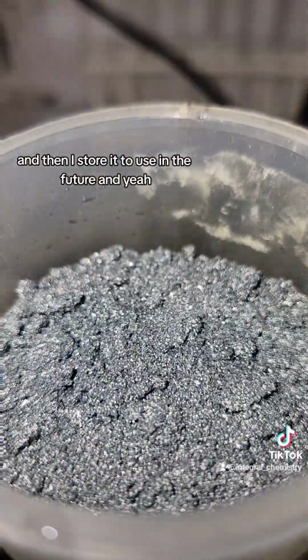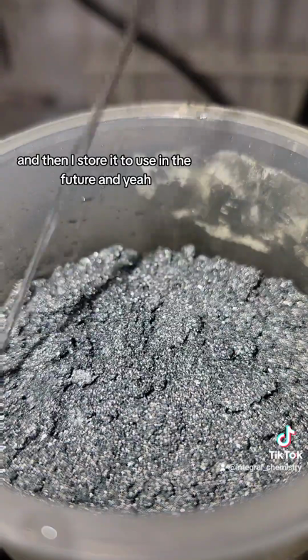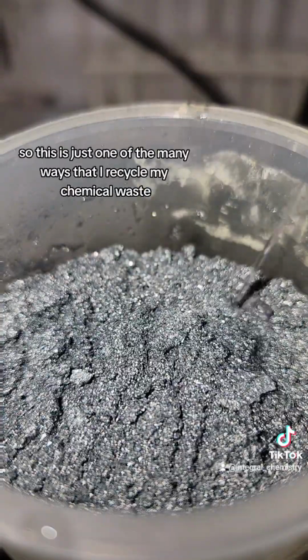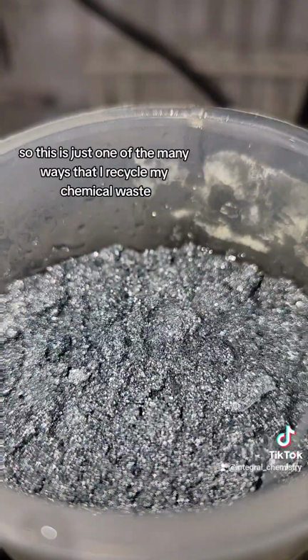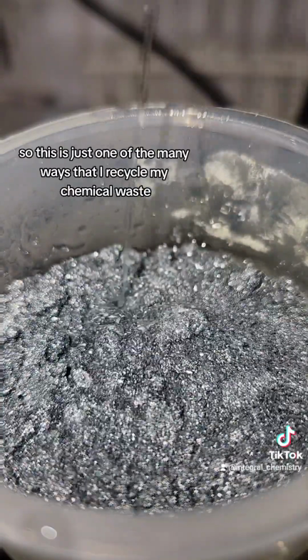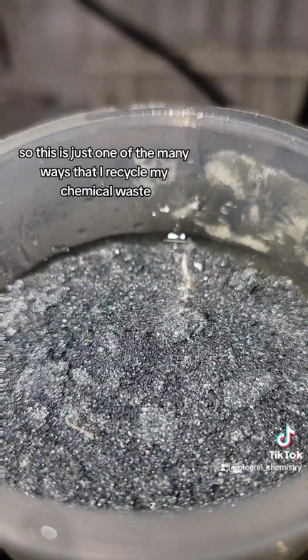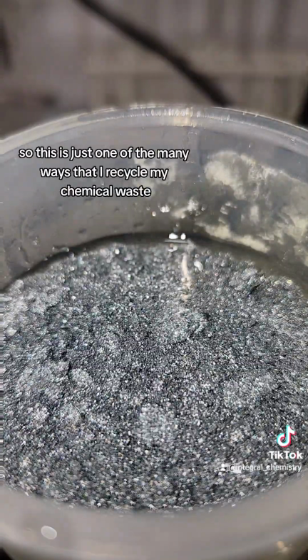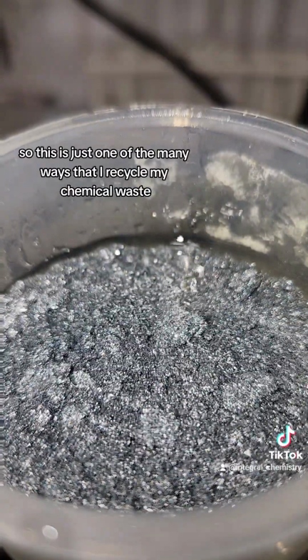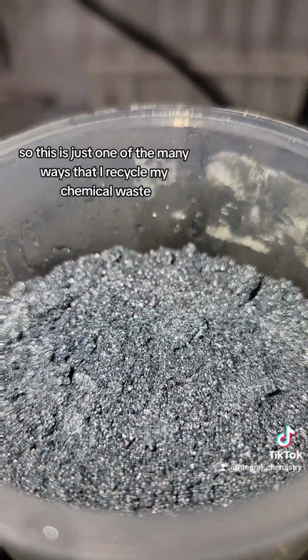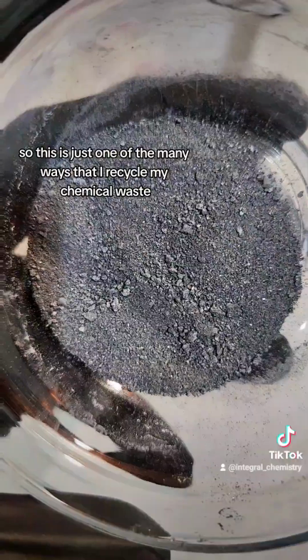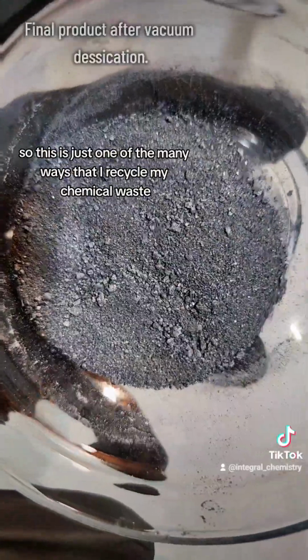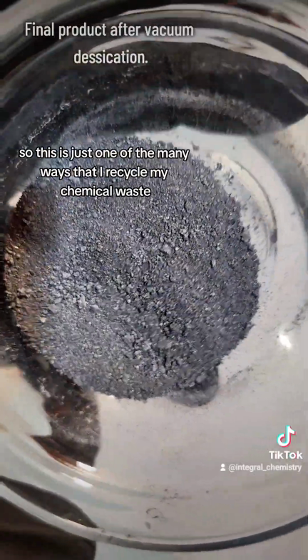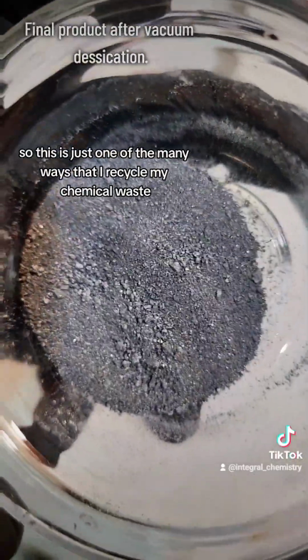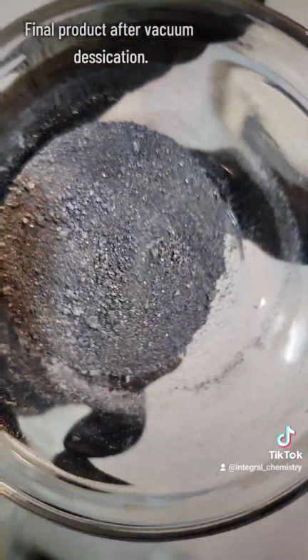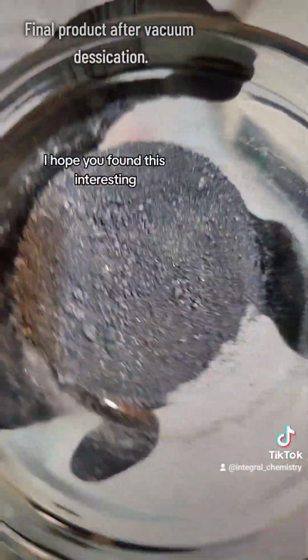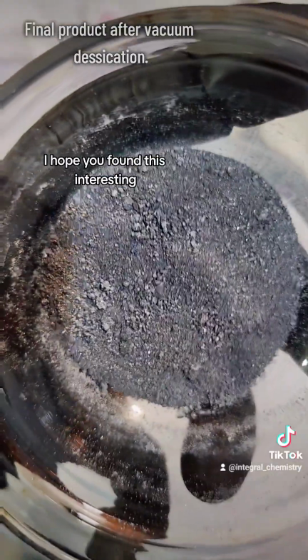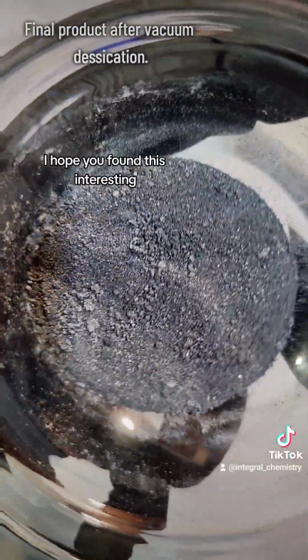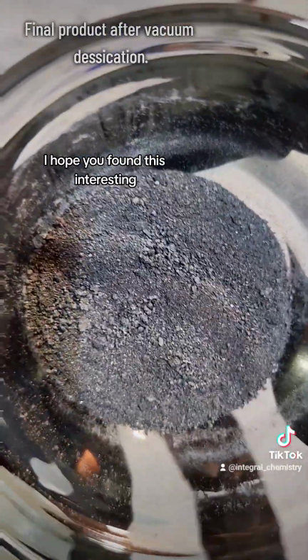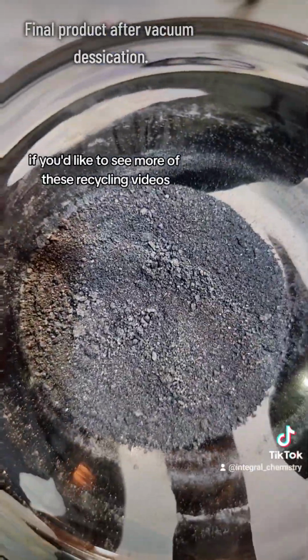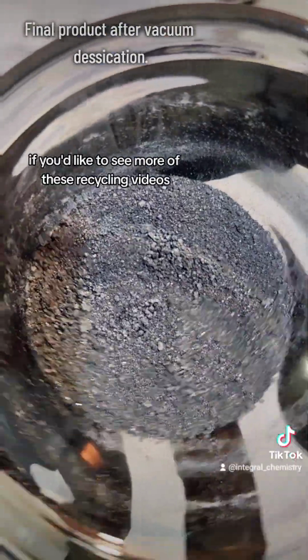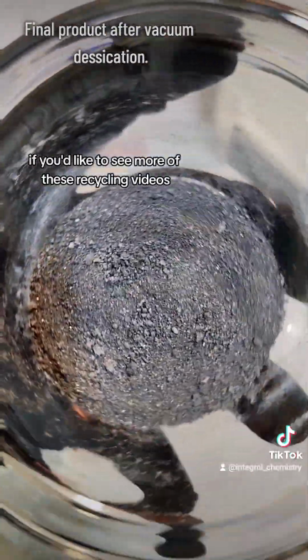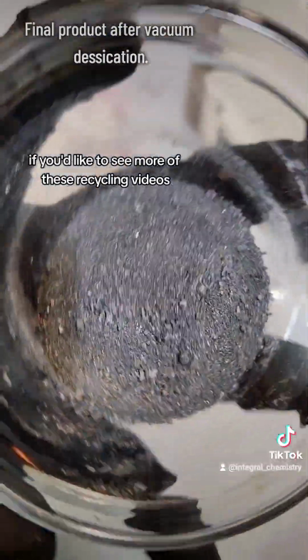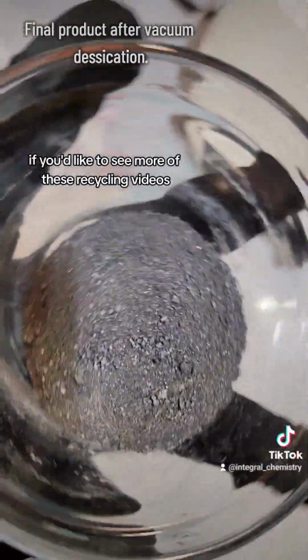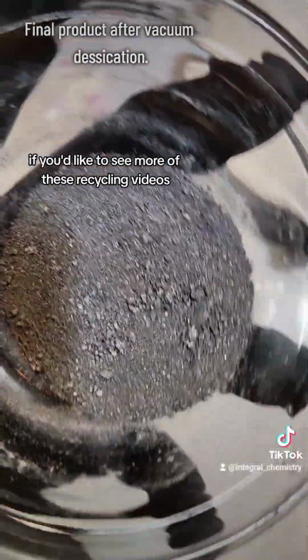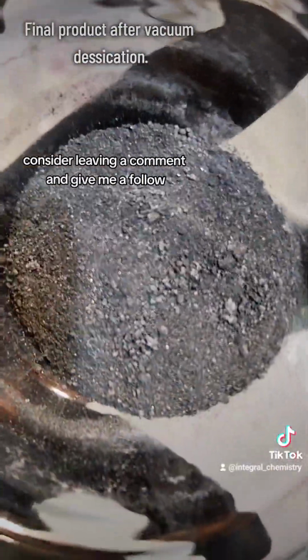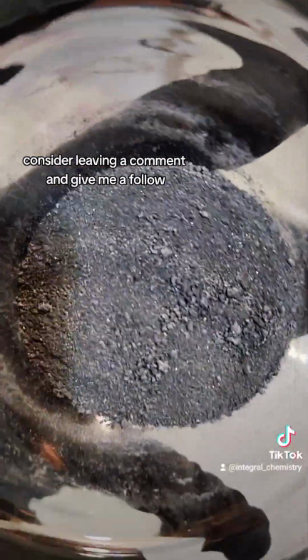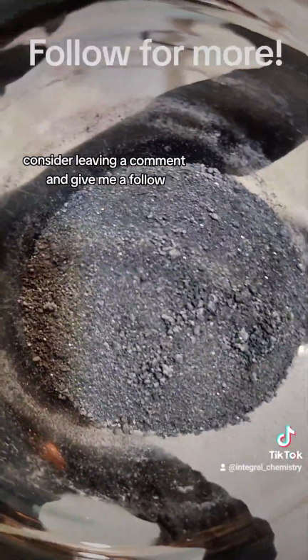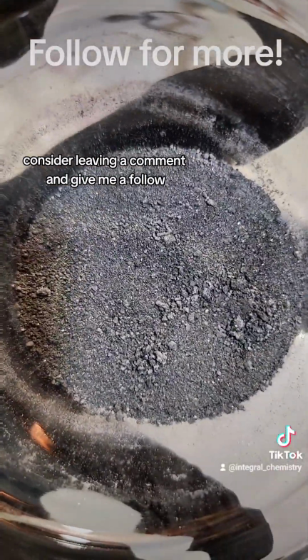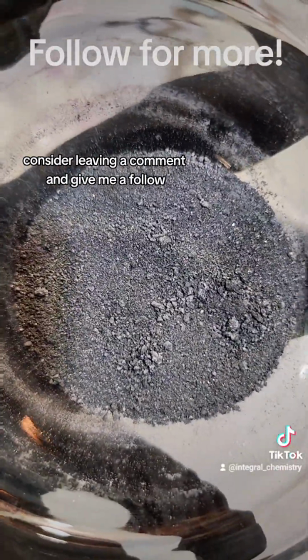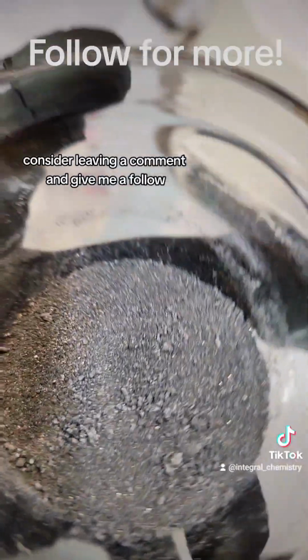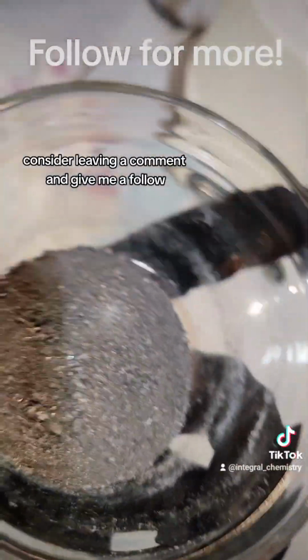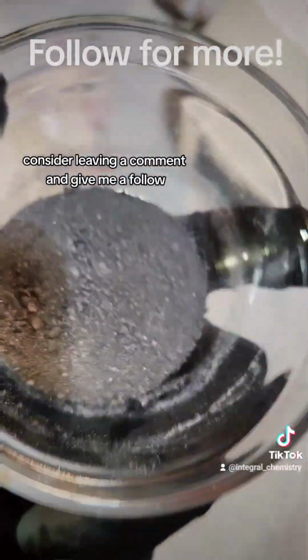And yeah, so this is just one of the many ways that I recycle my chemical waste. I hope you found this interesting. If you'd like to see more of these recycling videos, consider leaving a comment and give me a follow.